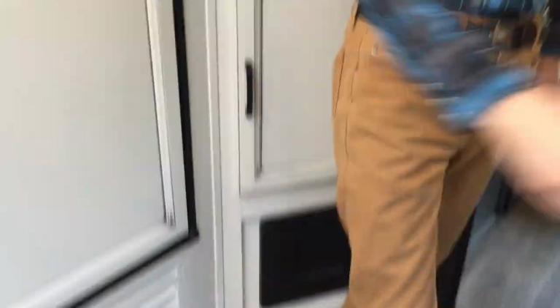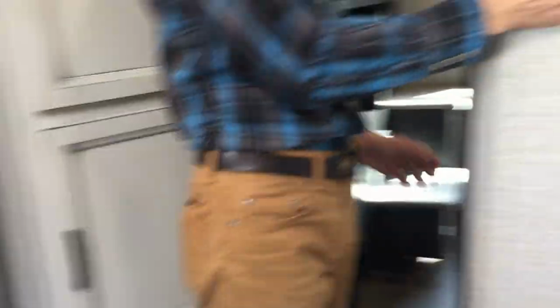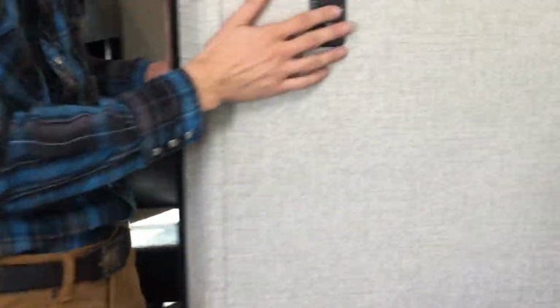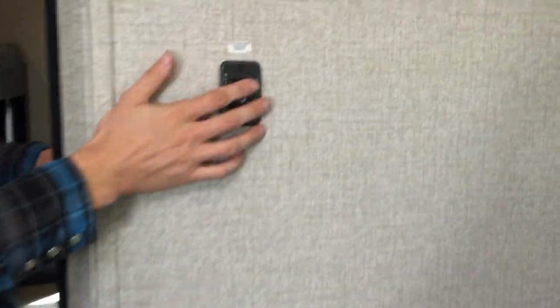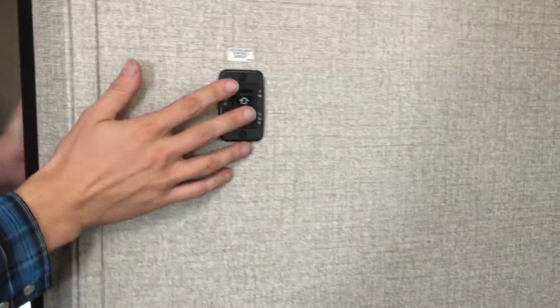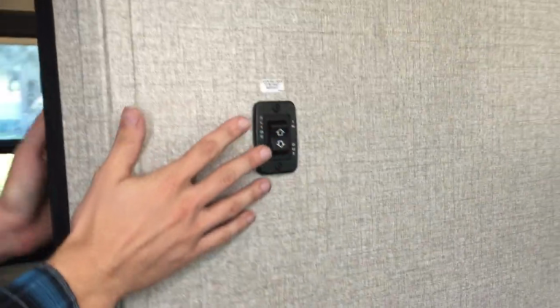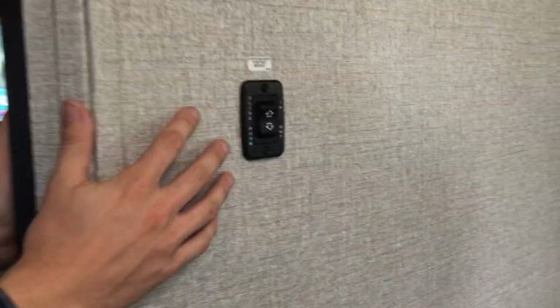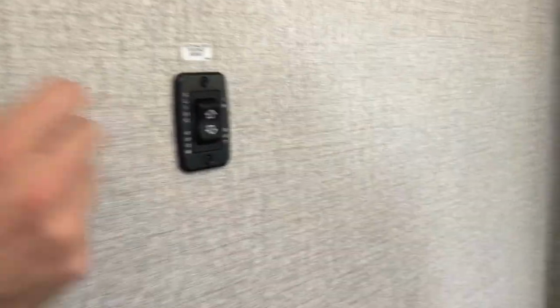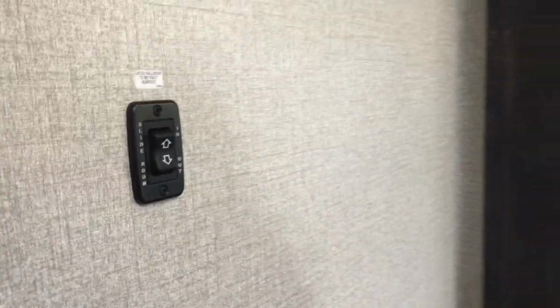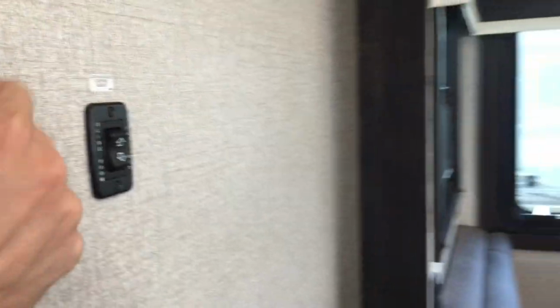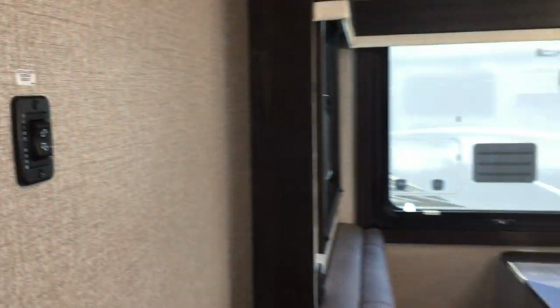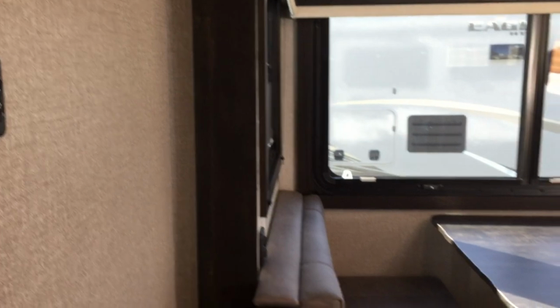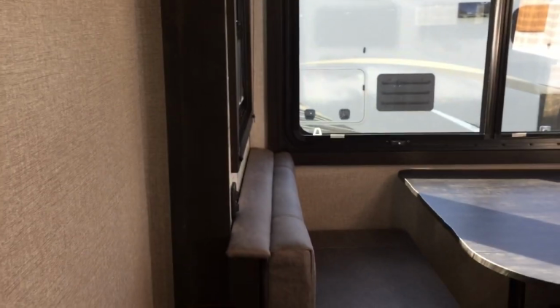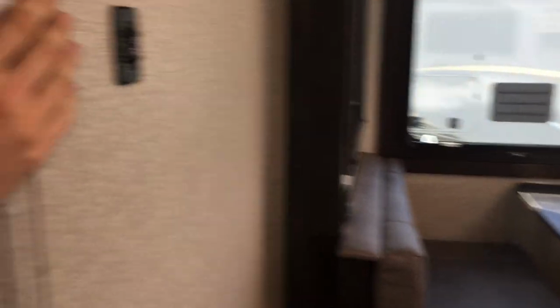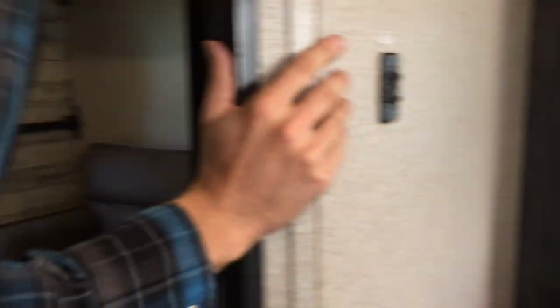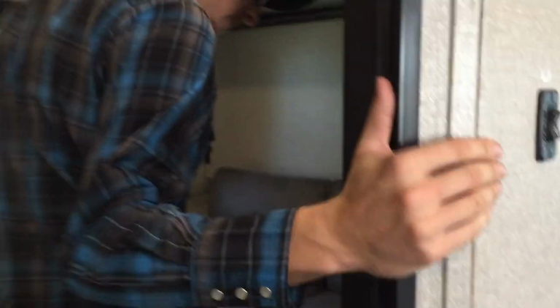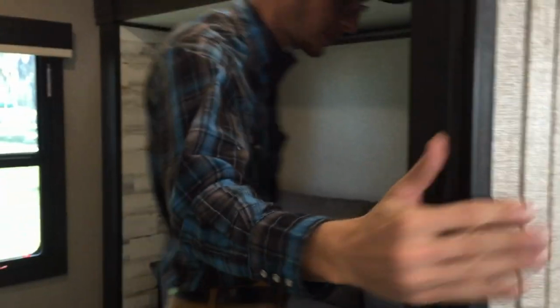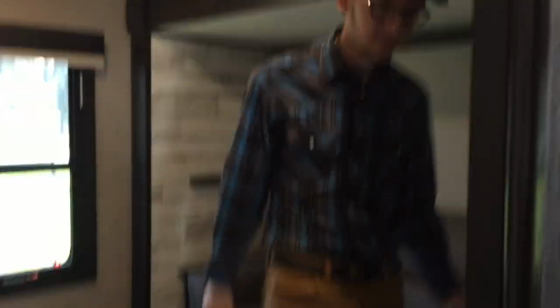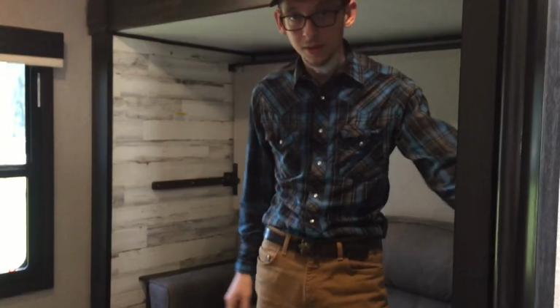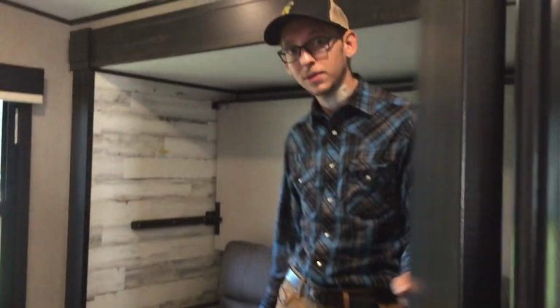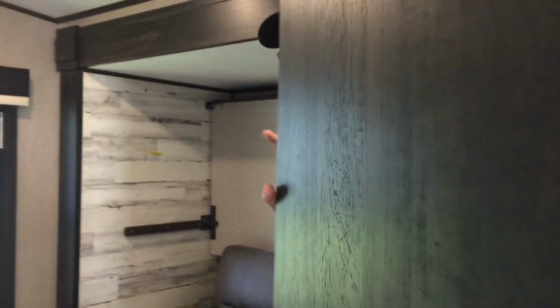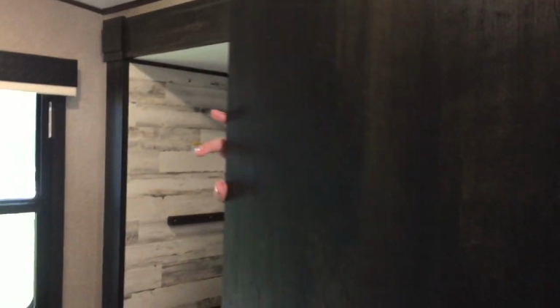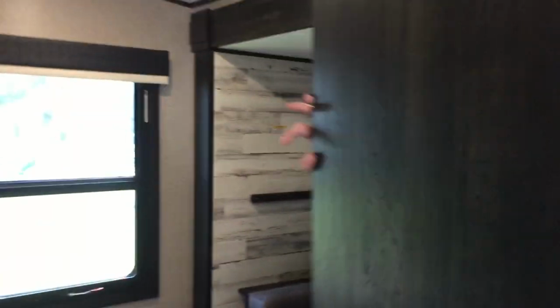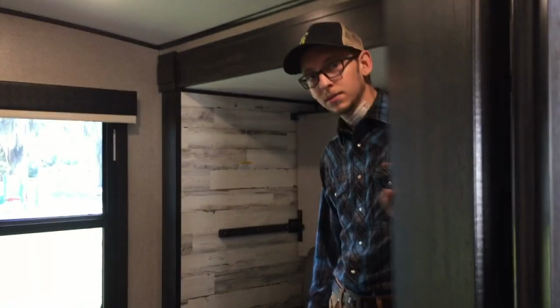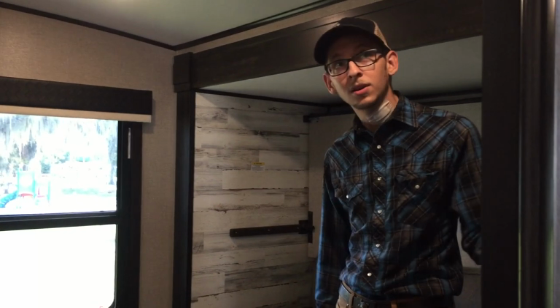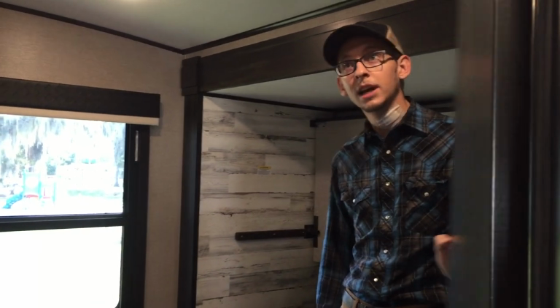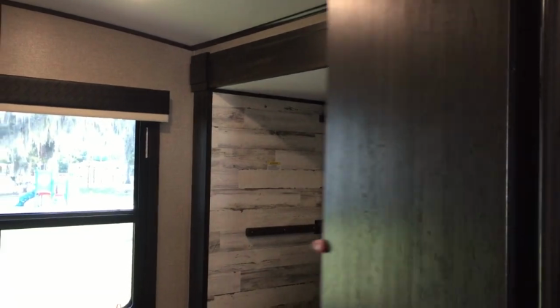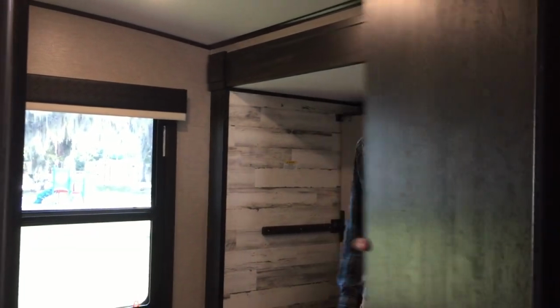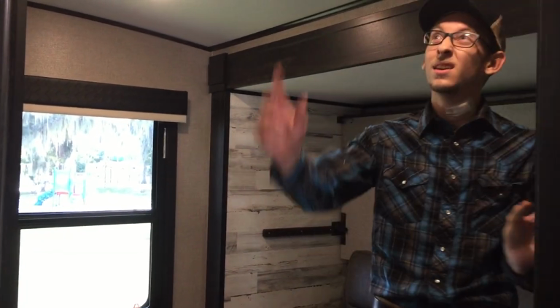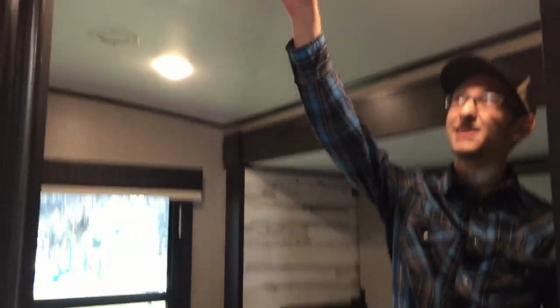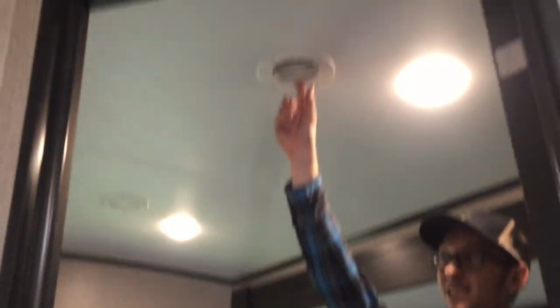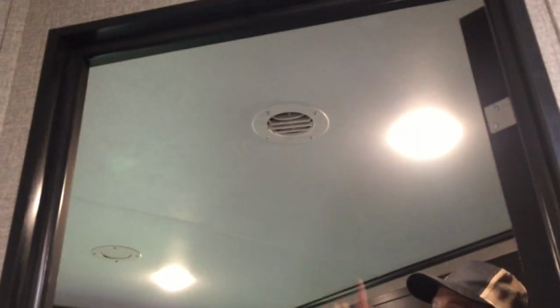Over here, this is your controls for the rear slide-out — I'll show you the controls in a minute for everything else. You do have a door in here — not a barn door, an actual door. AC is ducted through here.